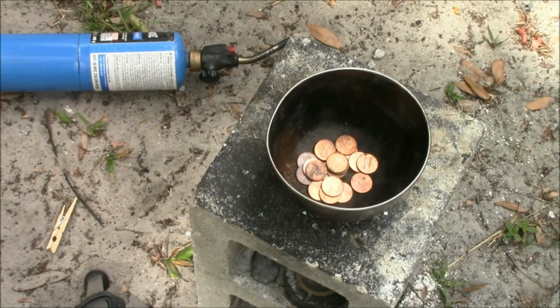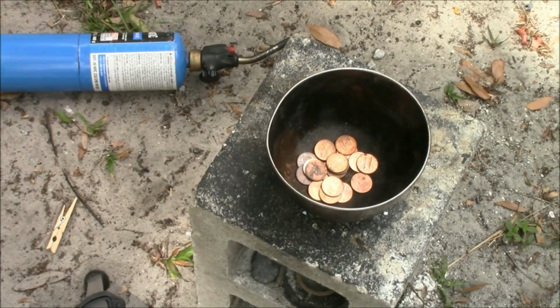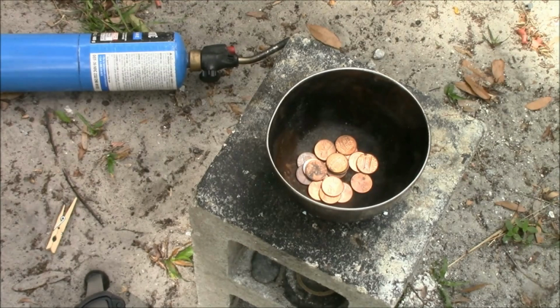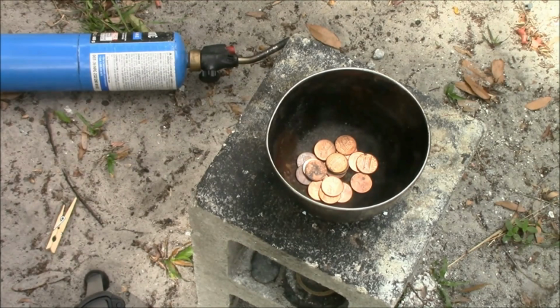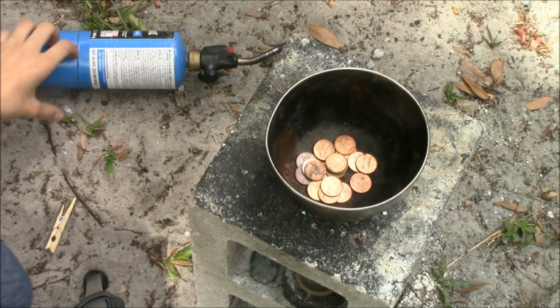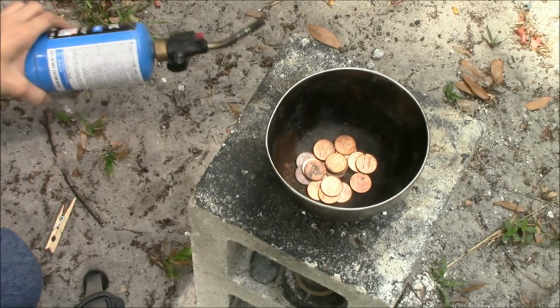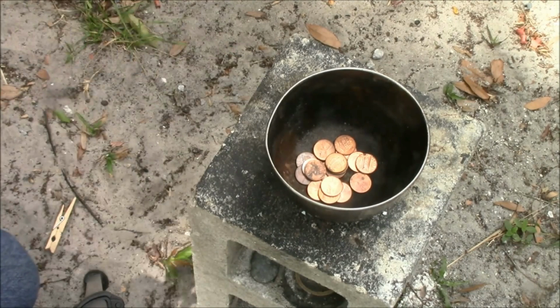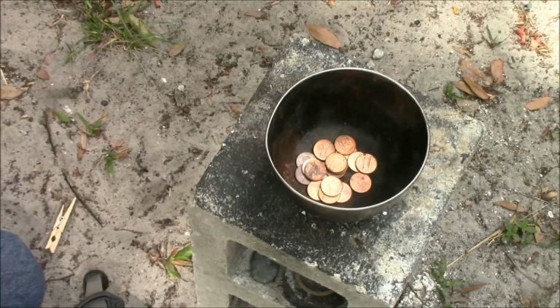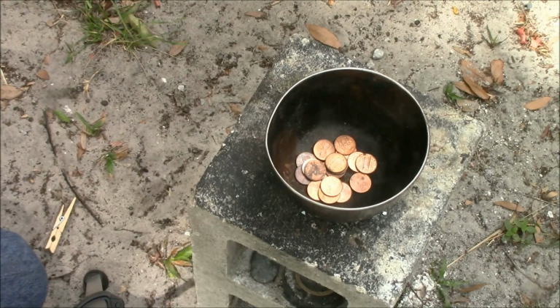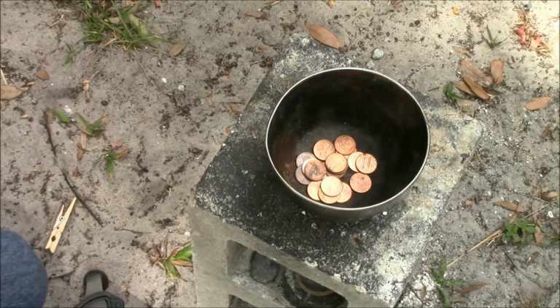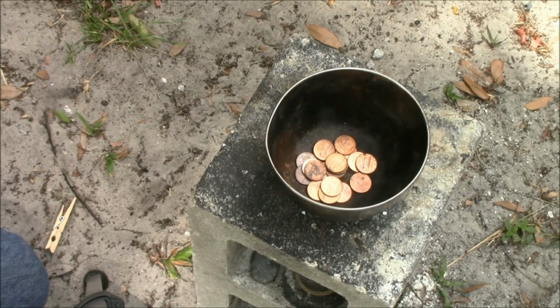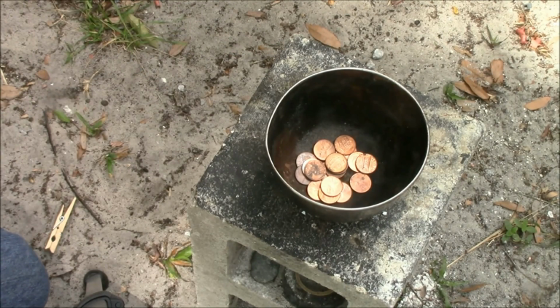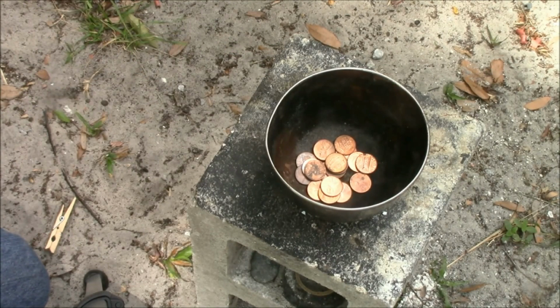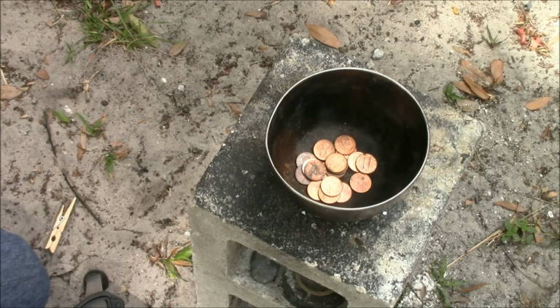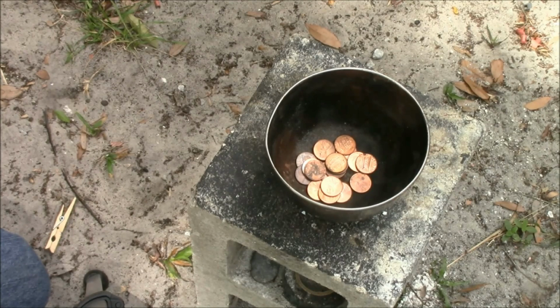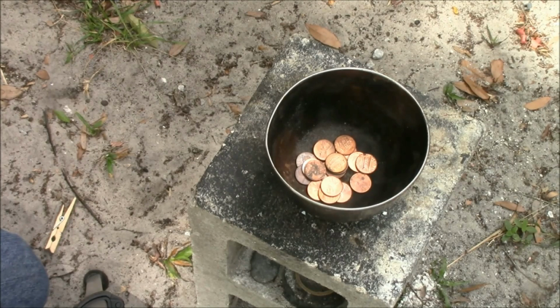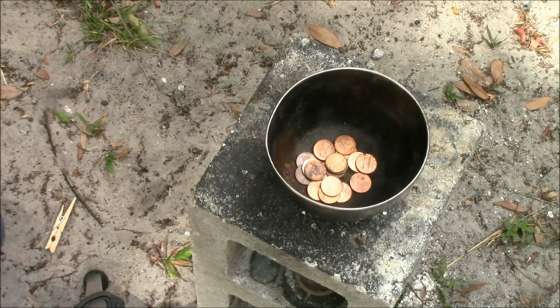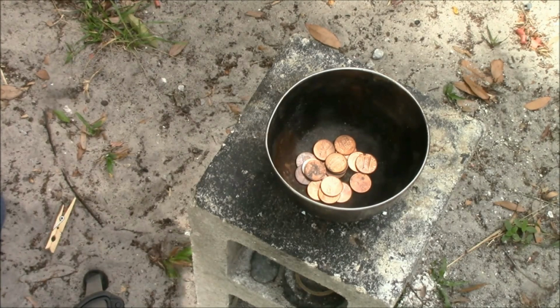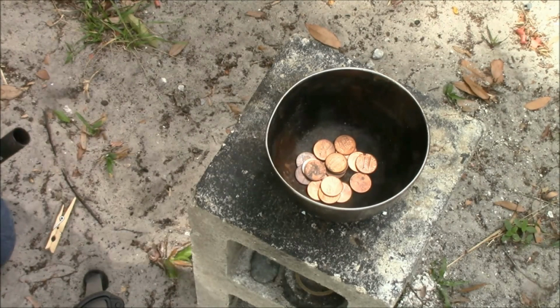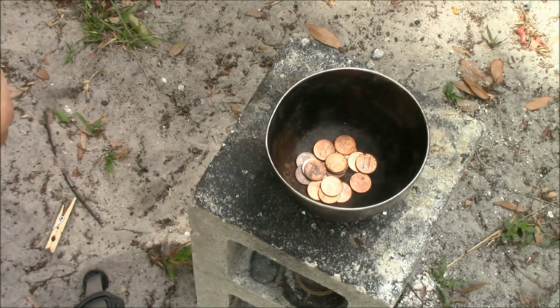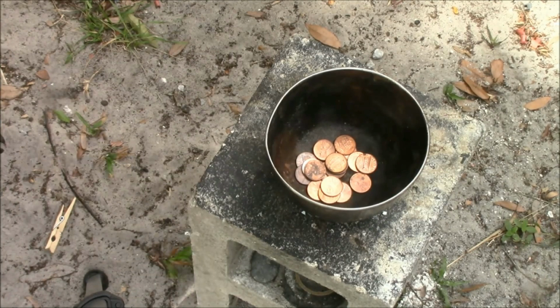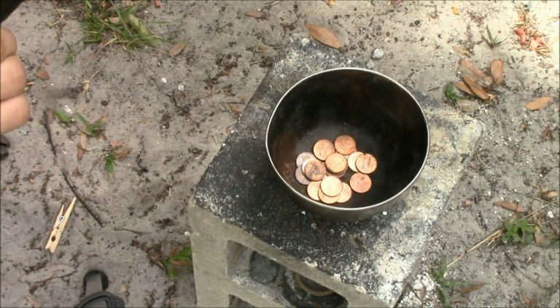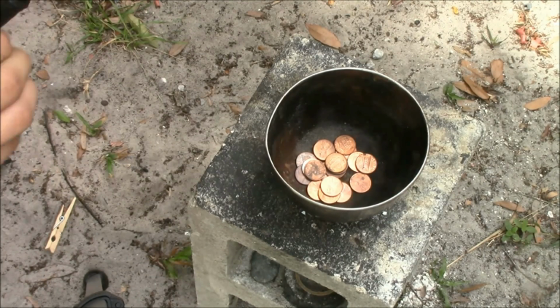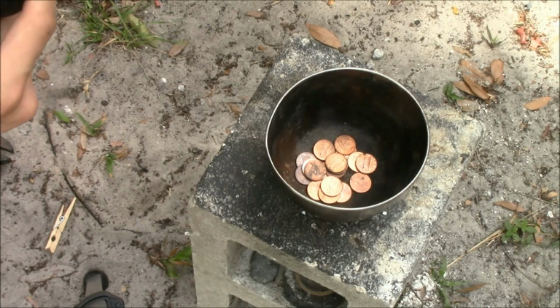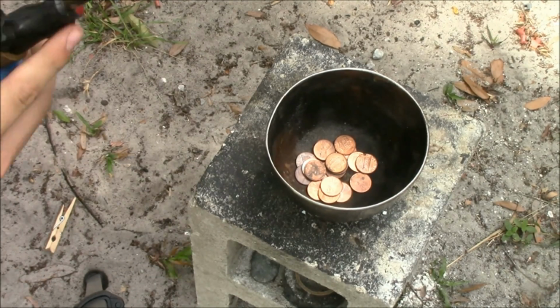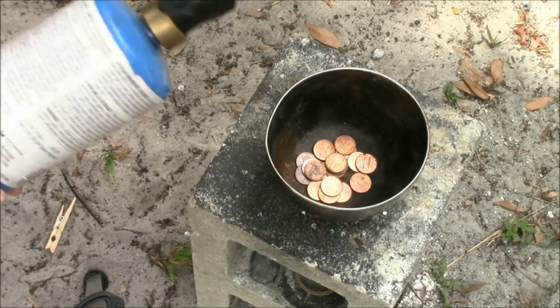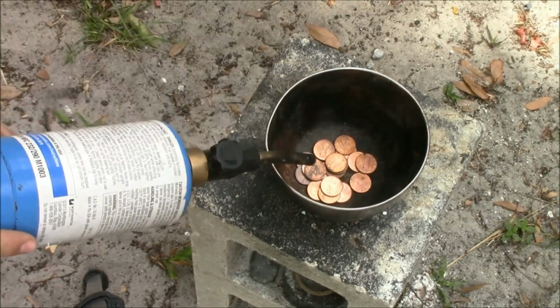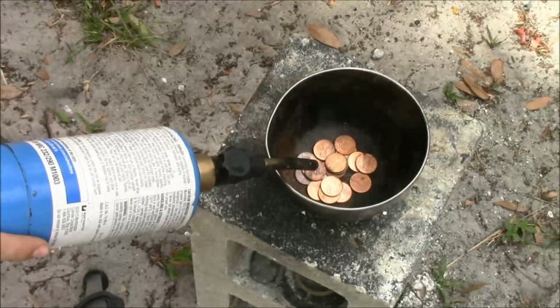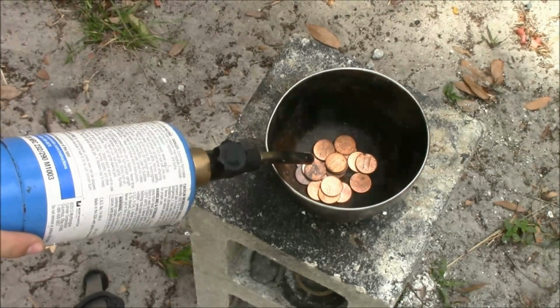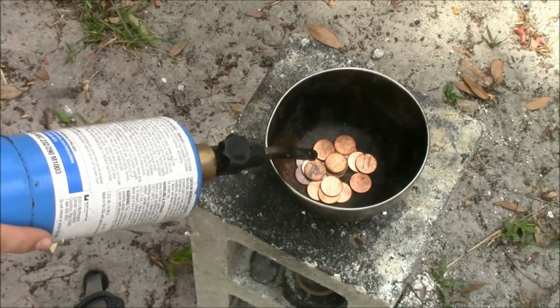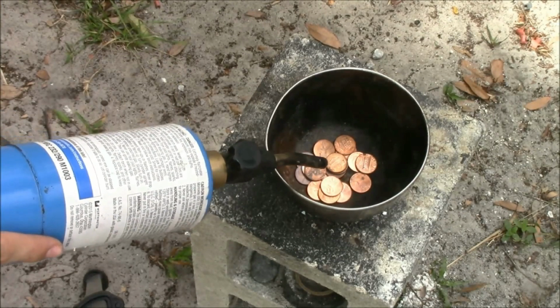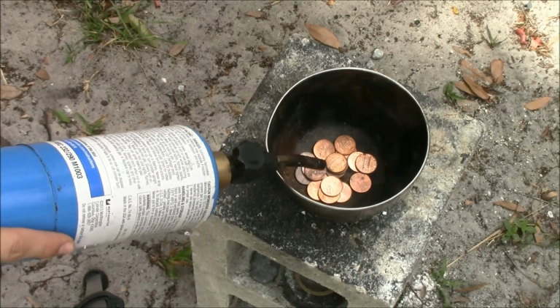One big mistake I see people making all the time is that they think they can only melt the pennies one at a time. You can do every single one at once — I'm going to show you that right now. Take your propane torch and you're just going to want to hold it here for a while.